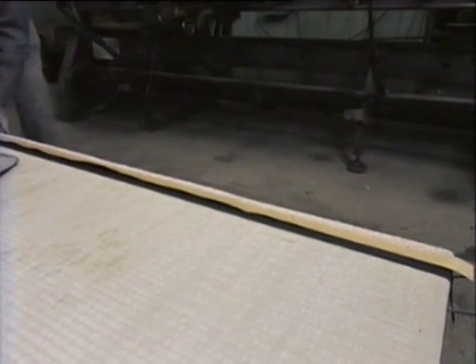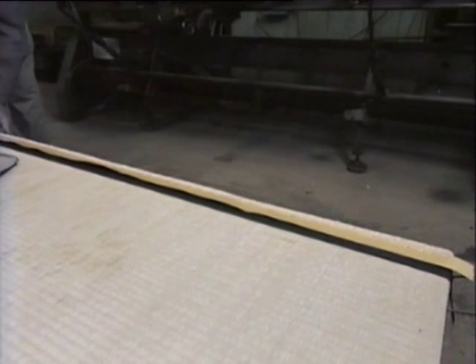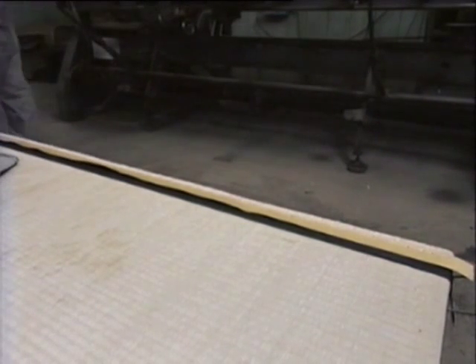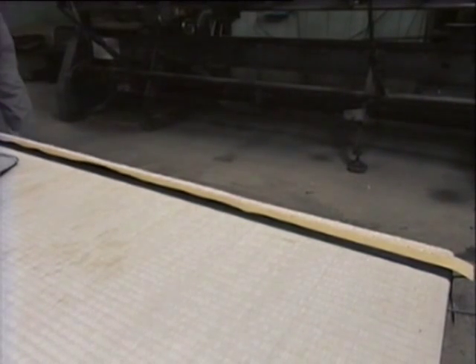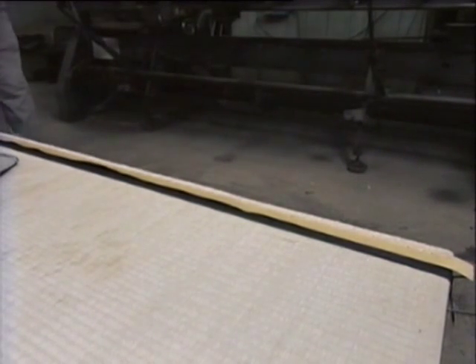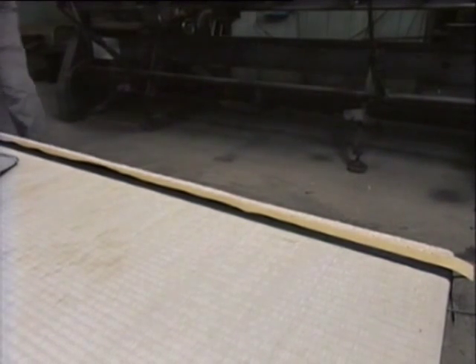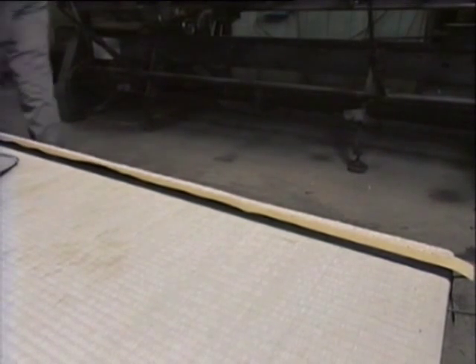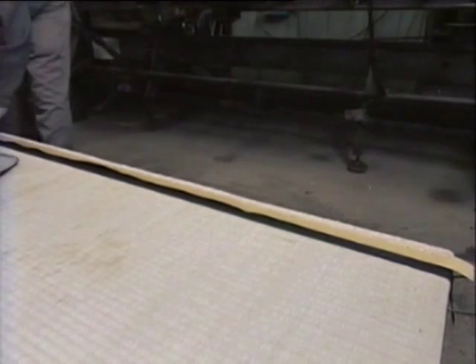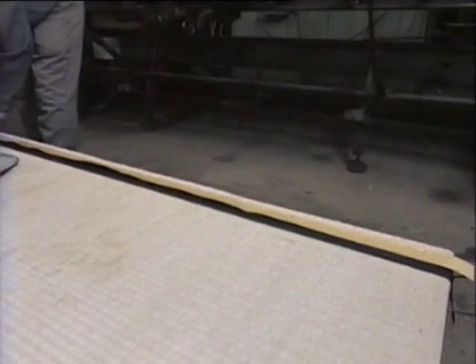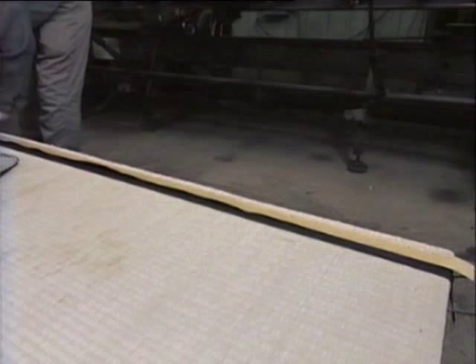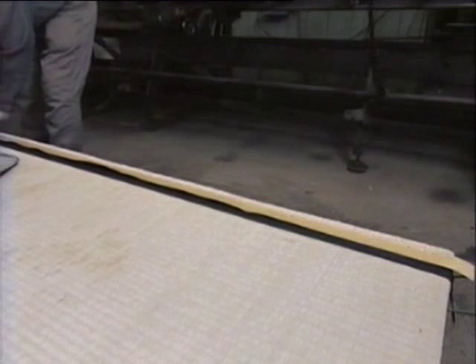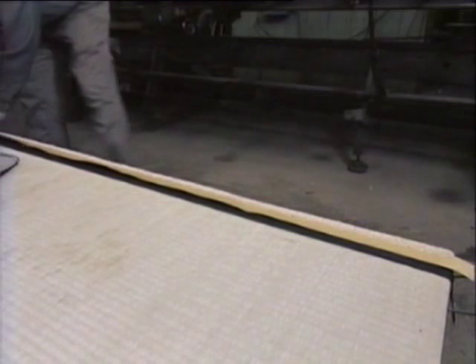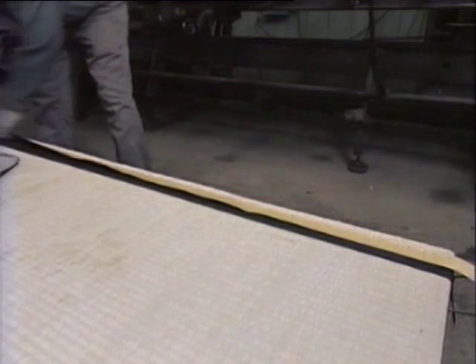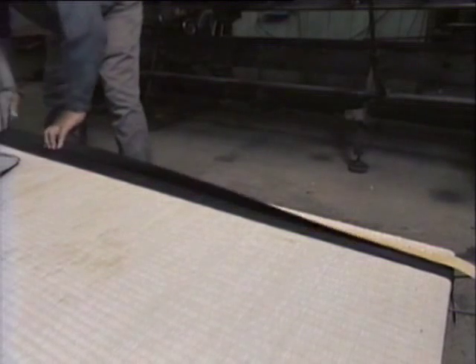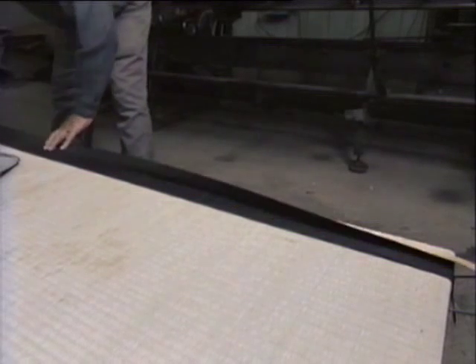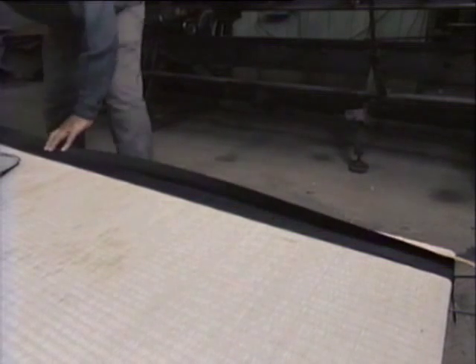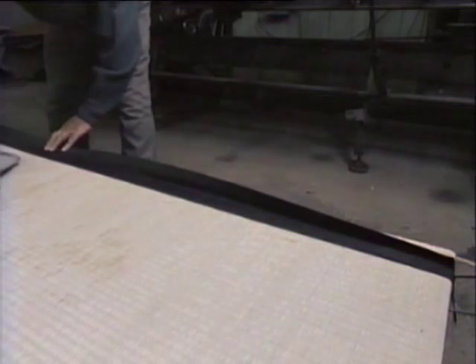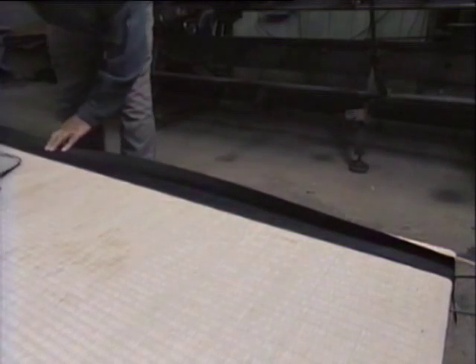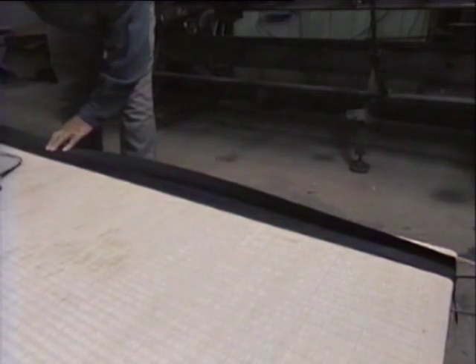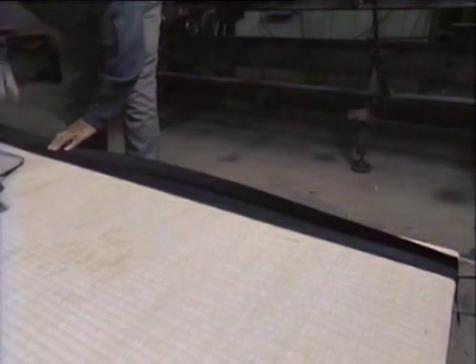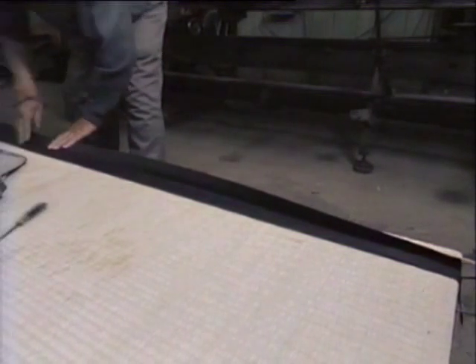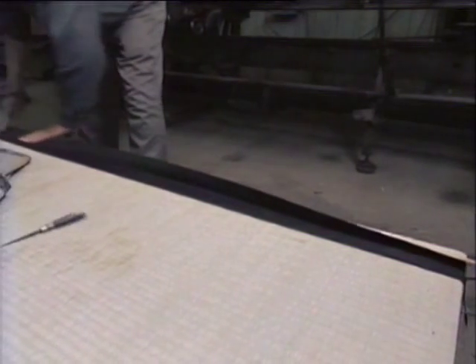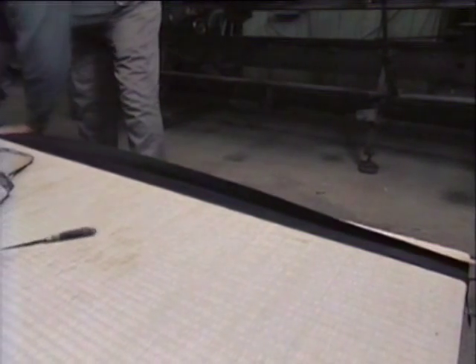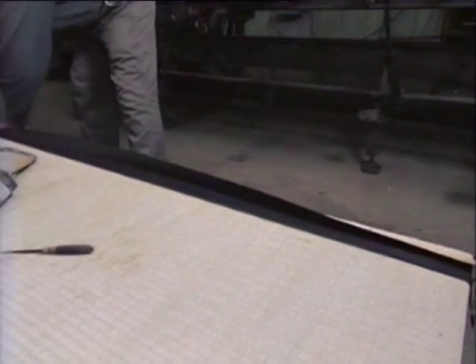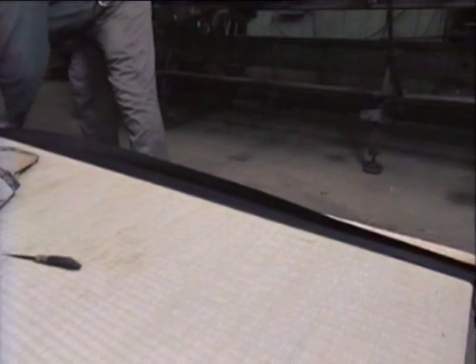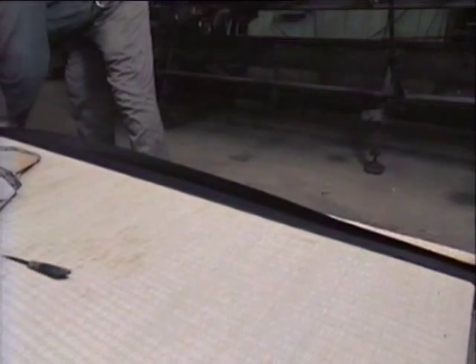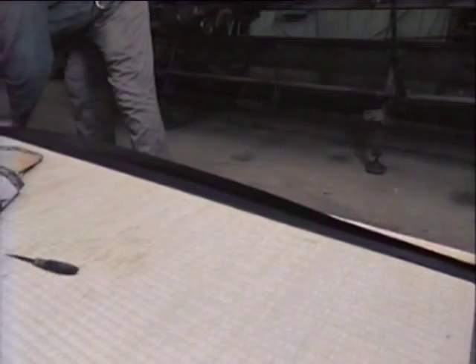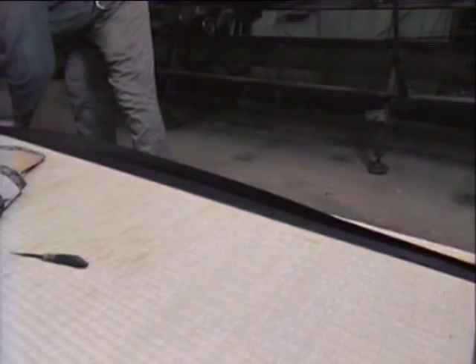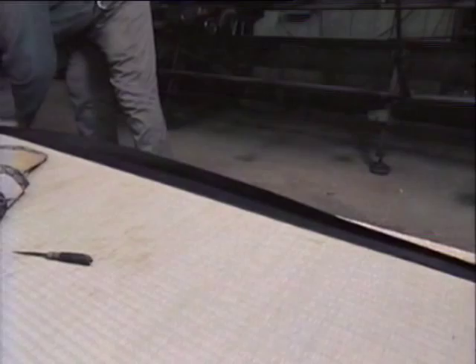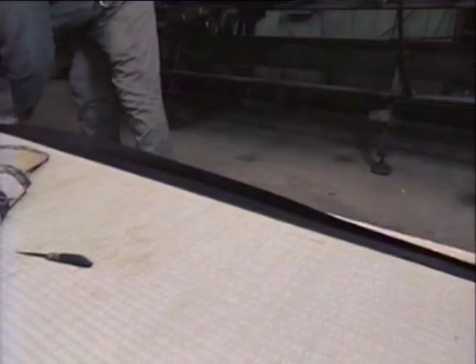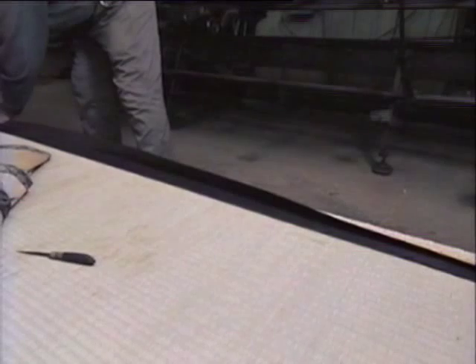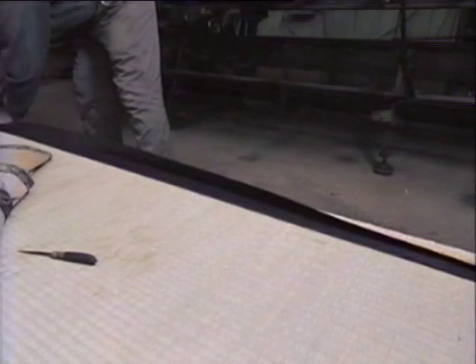When the woven rush mat has been sewn to the base, the side of the tatami mat is covered with a strip of fabric. This too is sewn to the base.